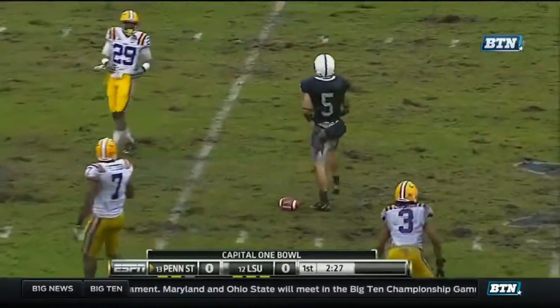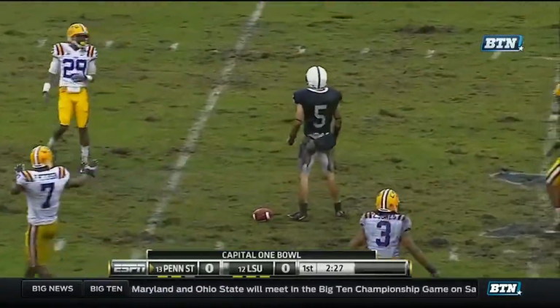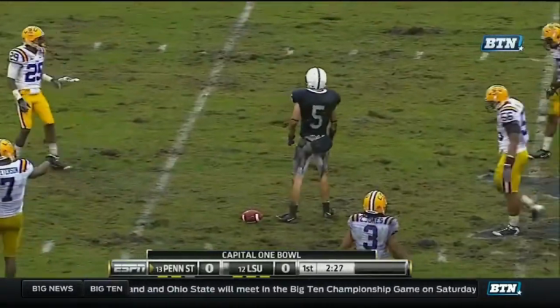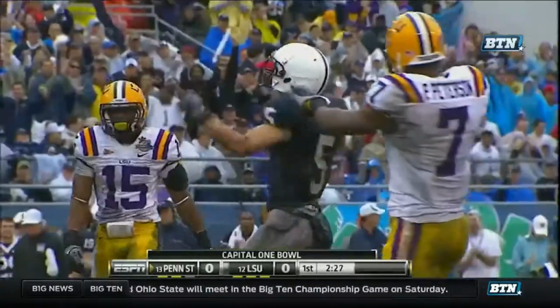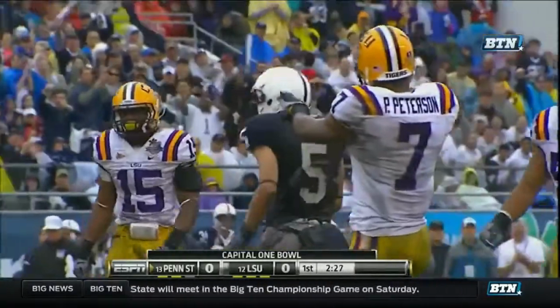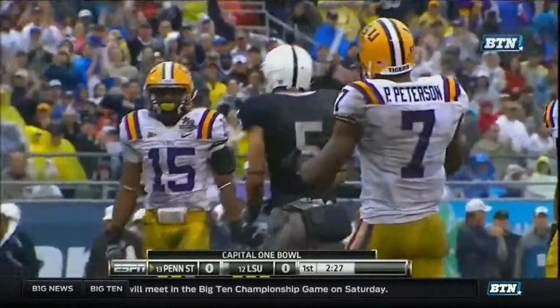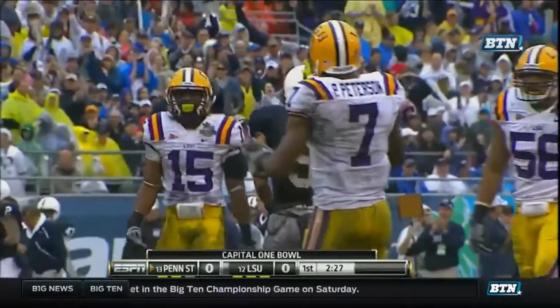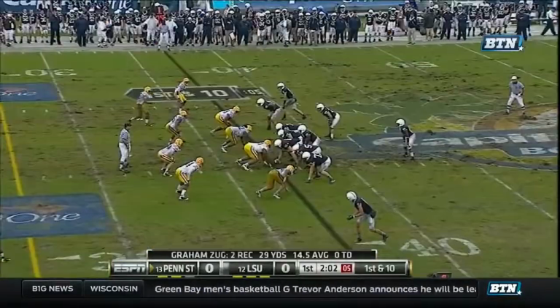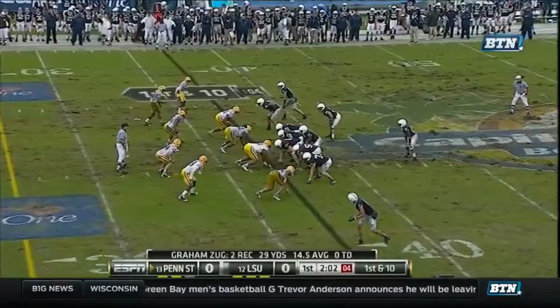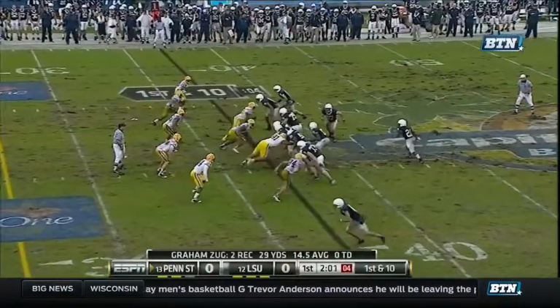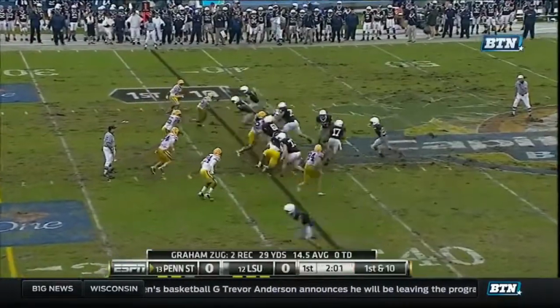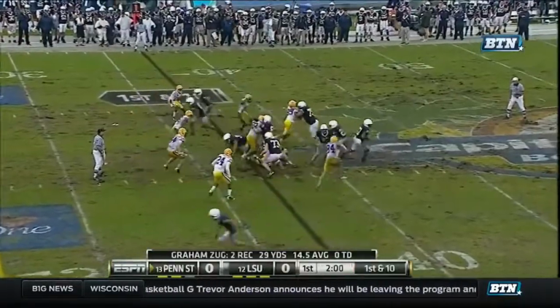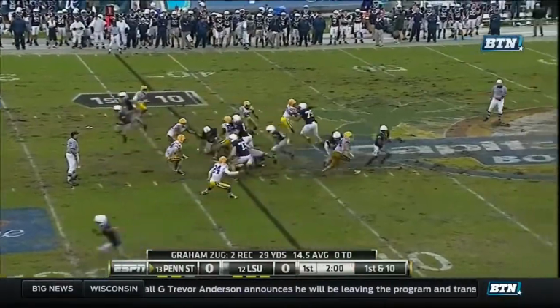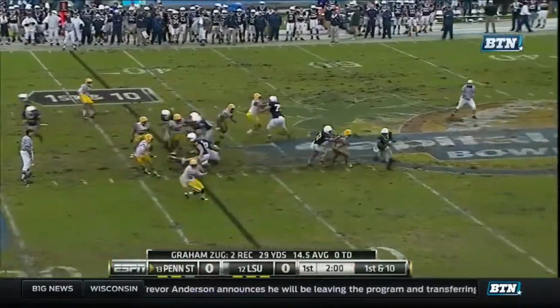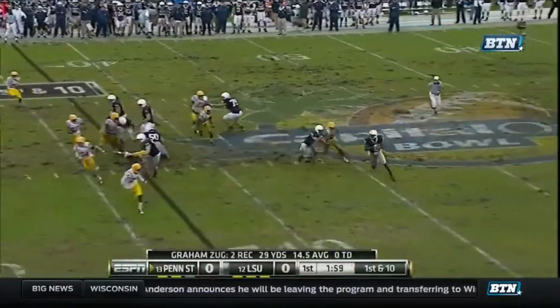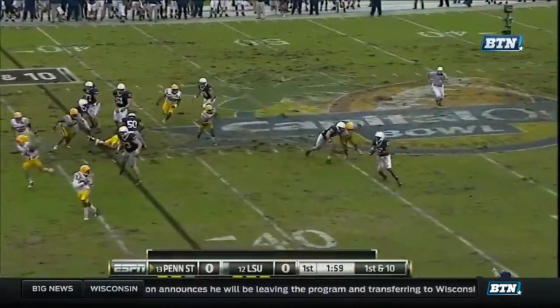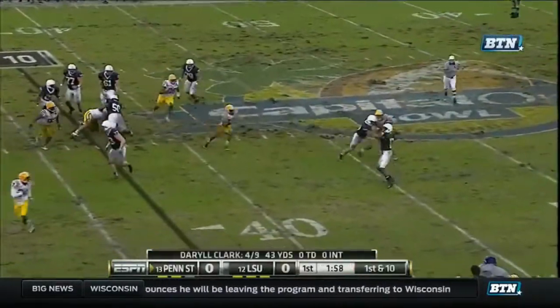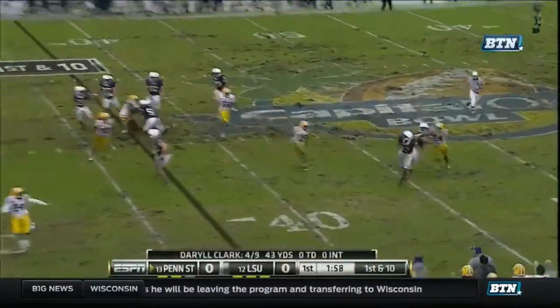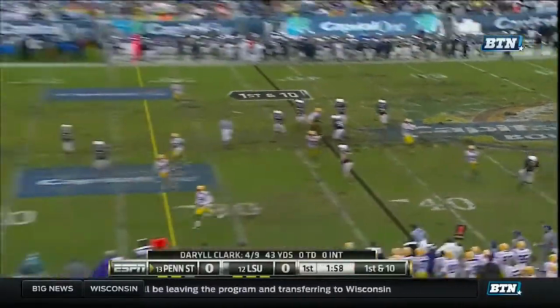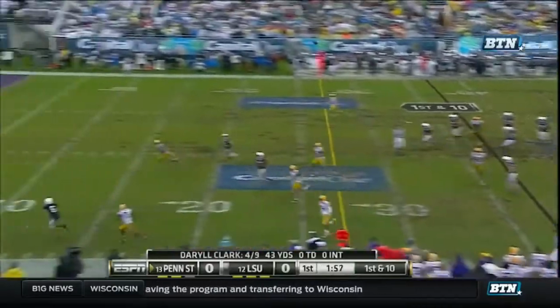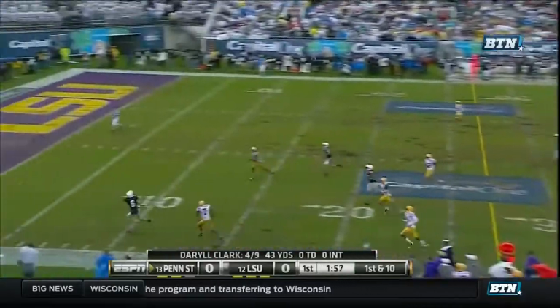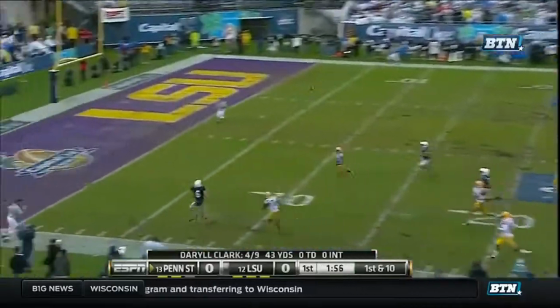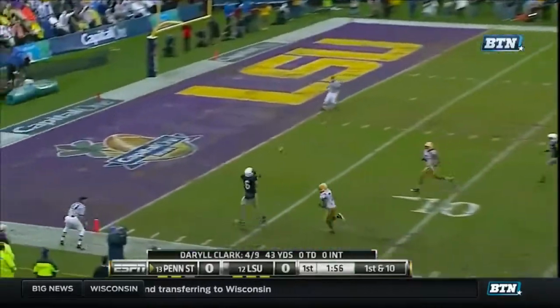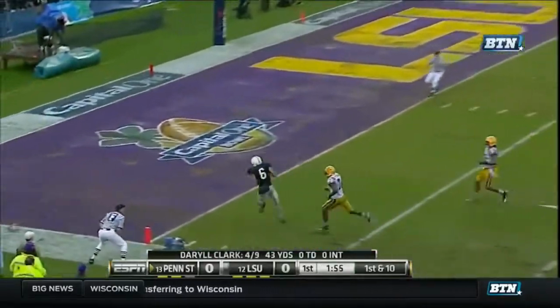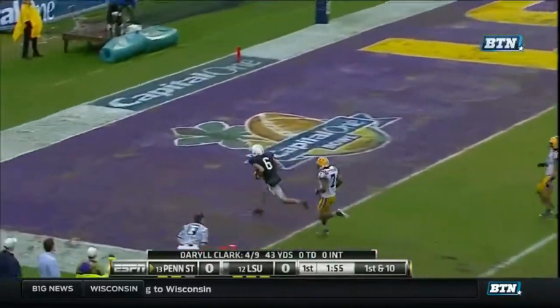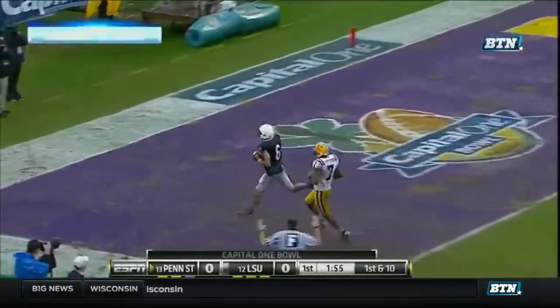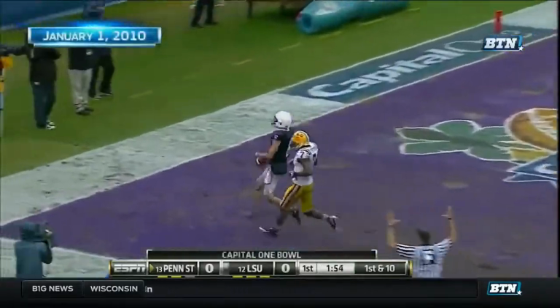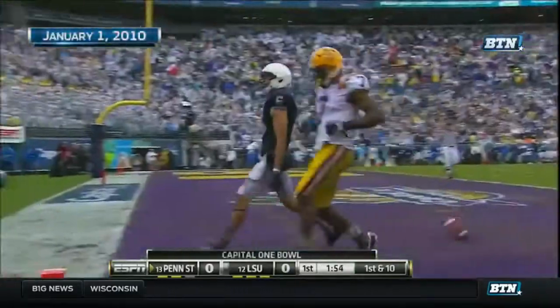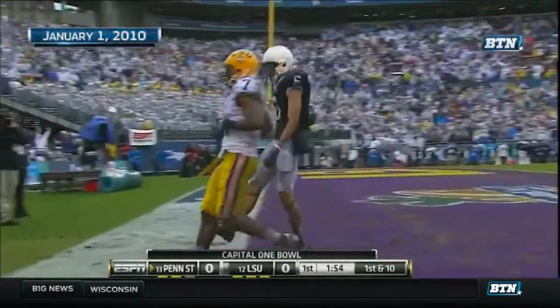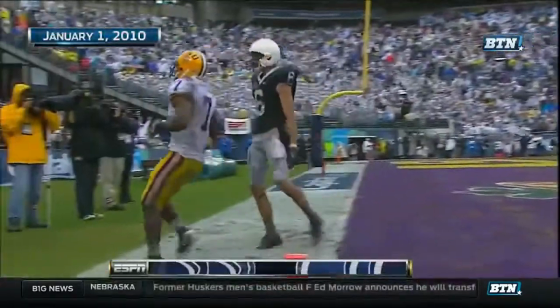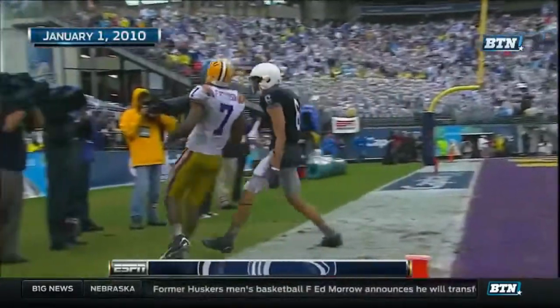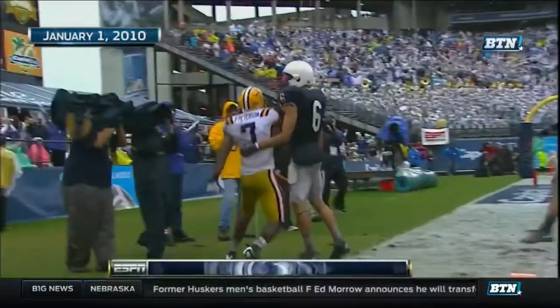That's a good catch. The first down, Penn State. Field behind Clark. They fake it to him. Clark. Oh, hold it. Going to go long. Got him in. Touchdown. Derek Moy held on to that one.